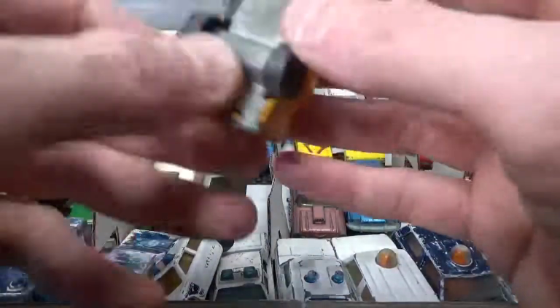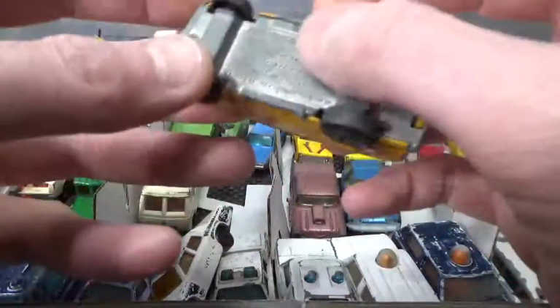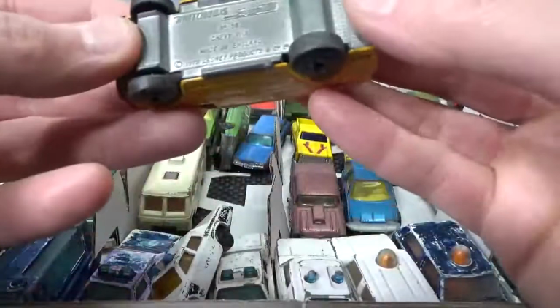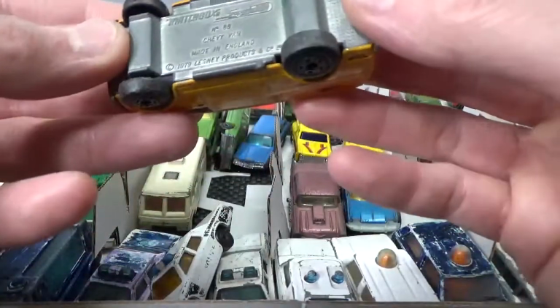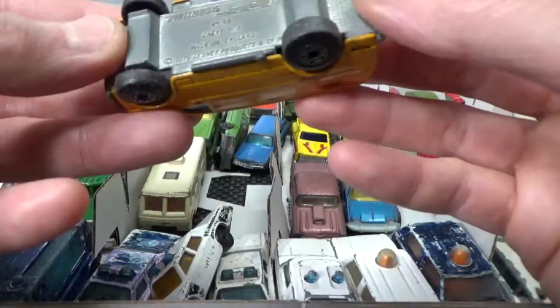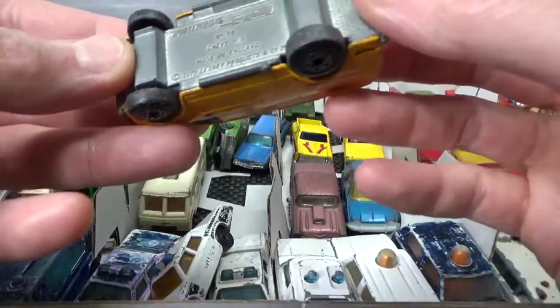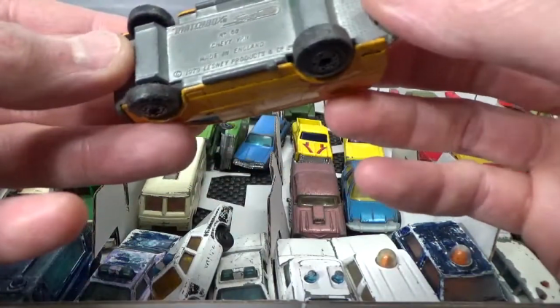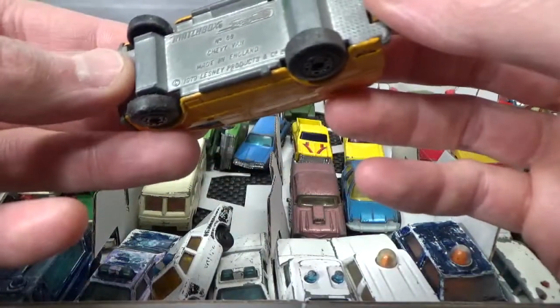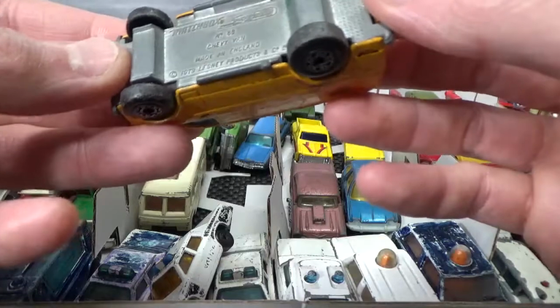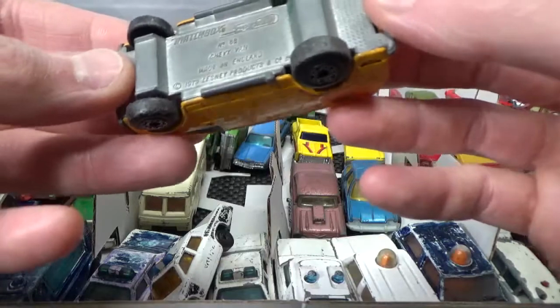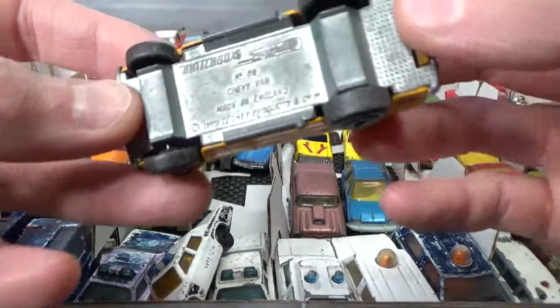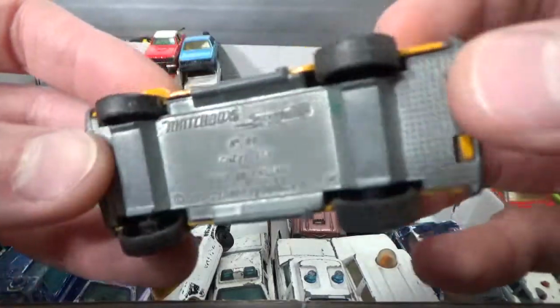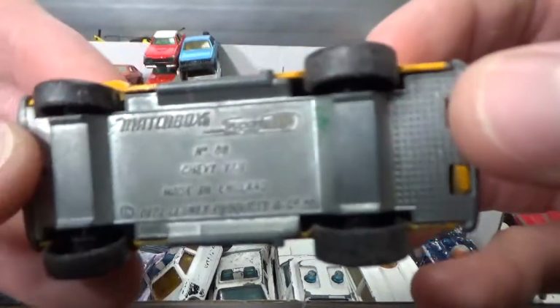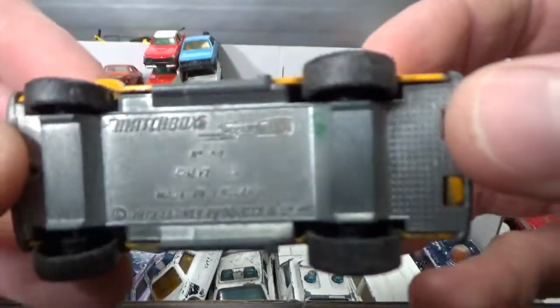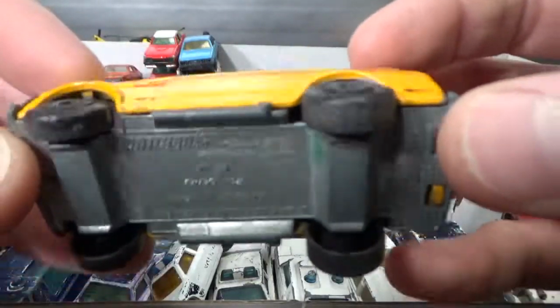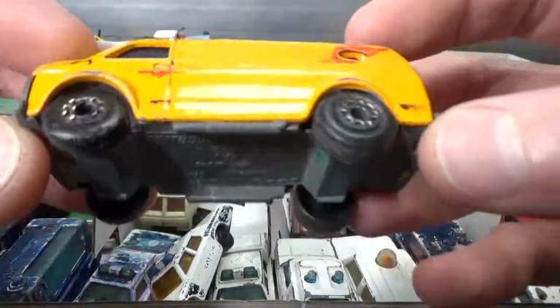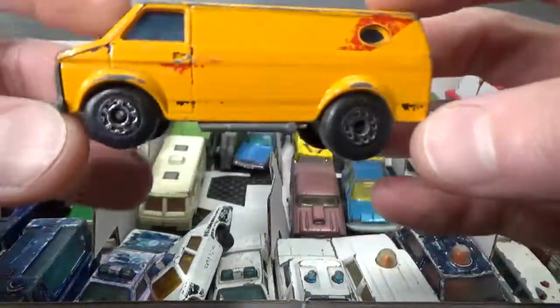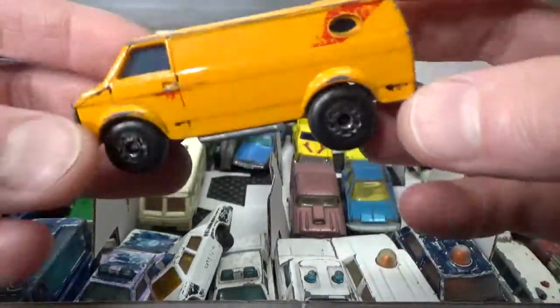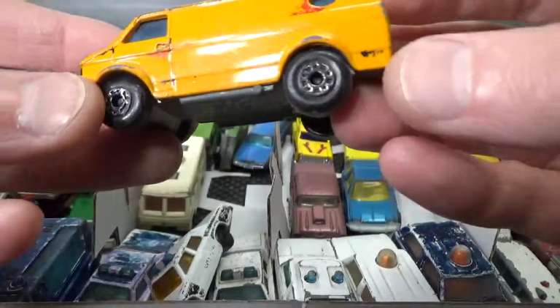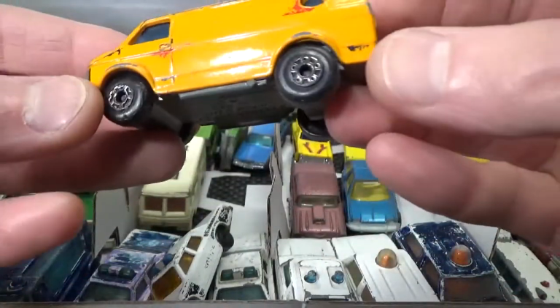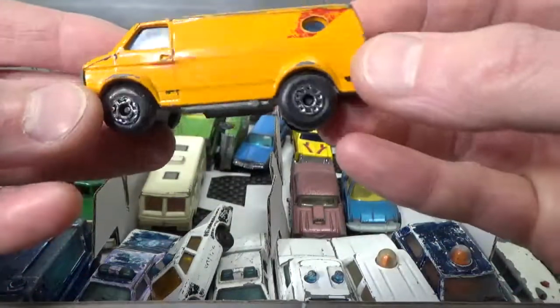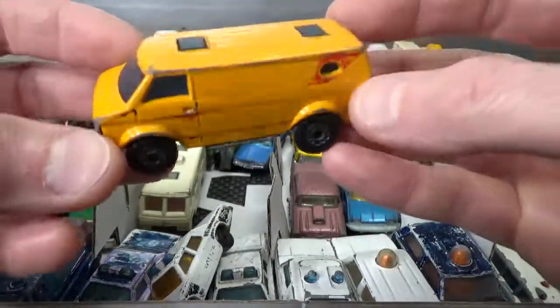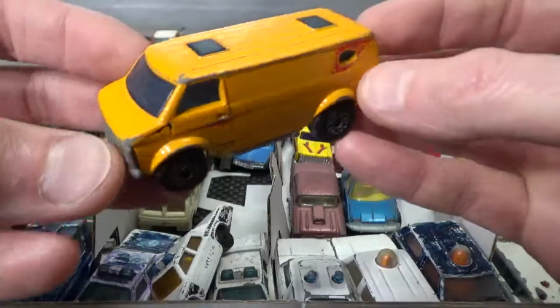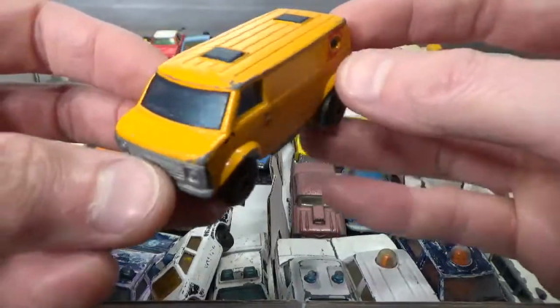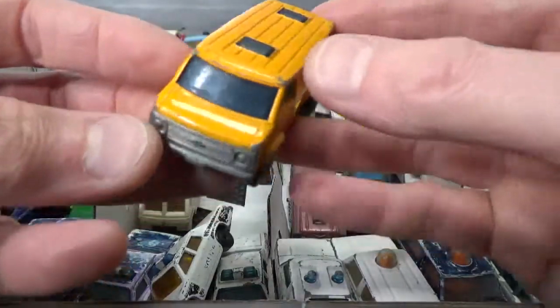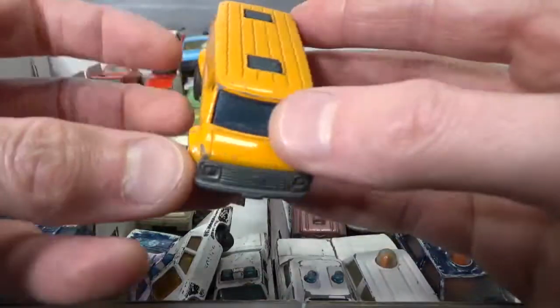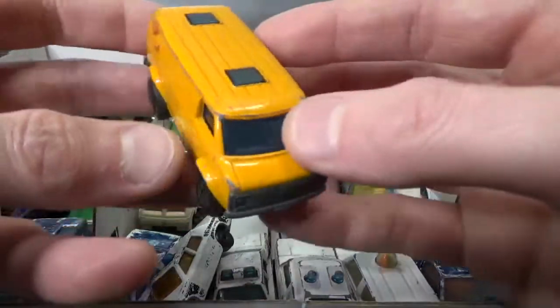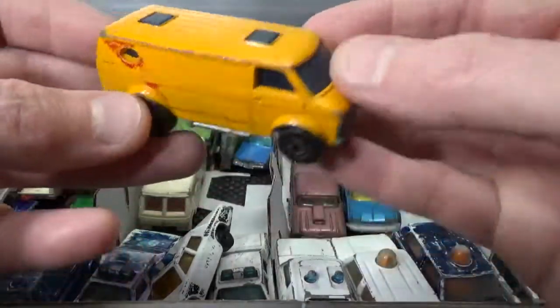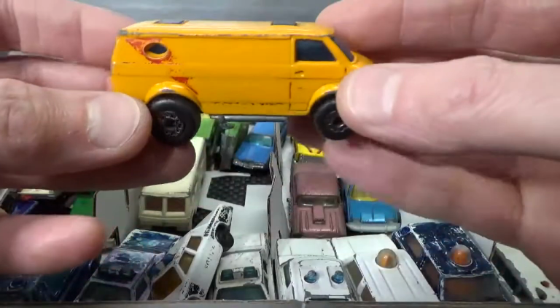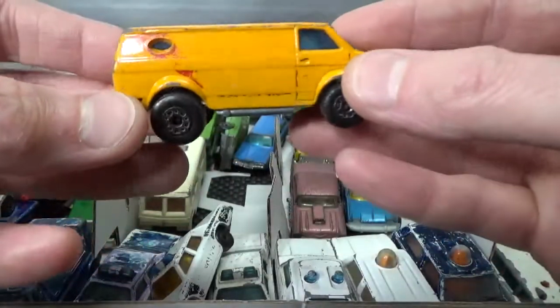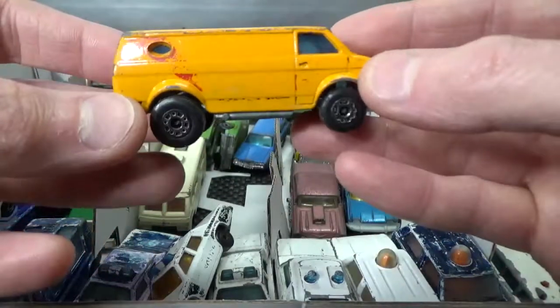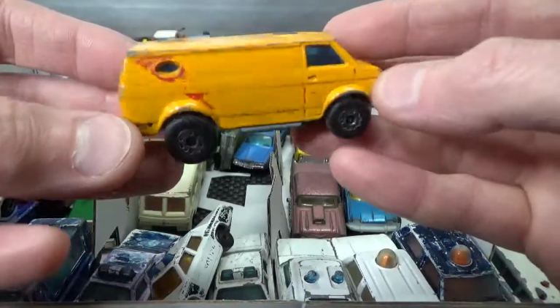Then the Matchbox Chevy Van, 79 copyright. This I also showed in the panel van video.